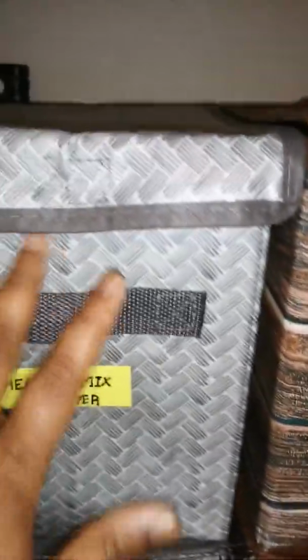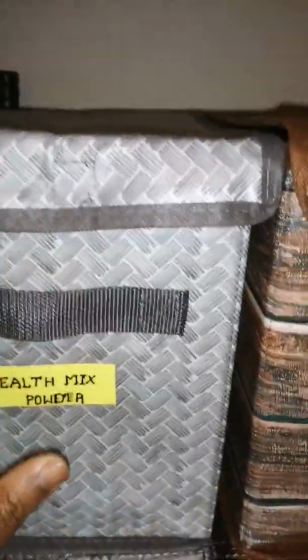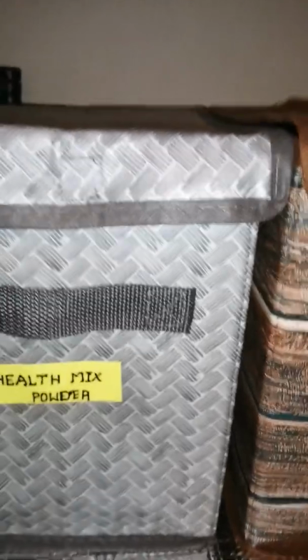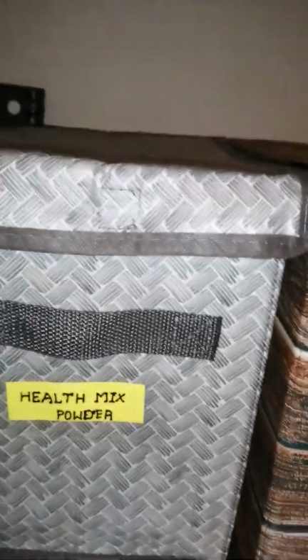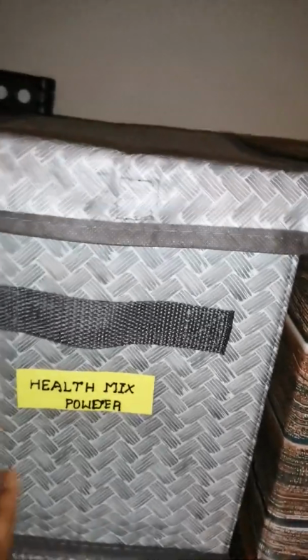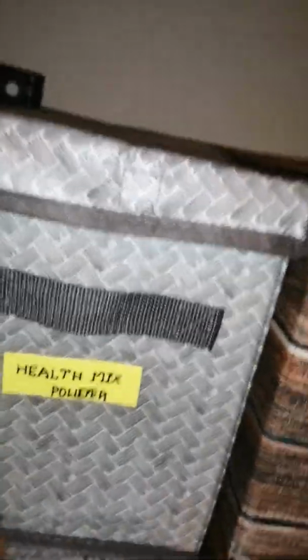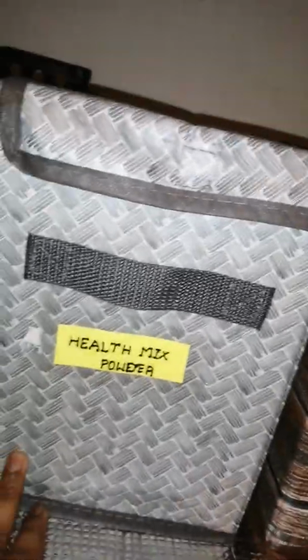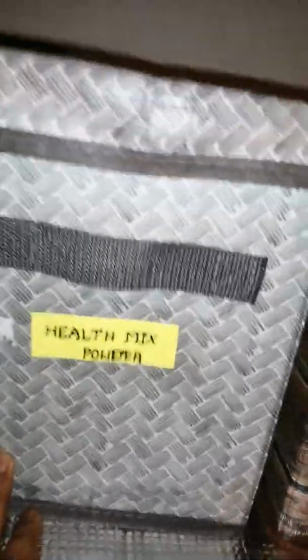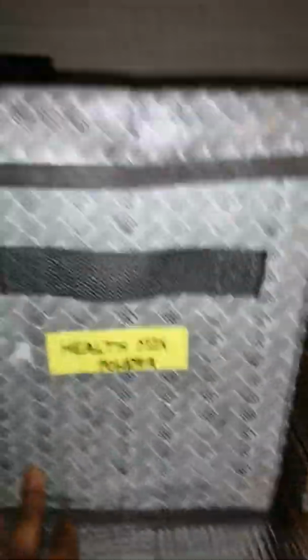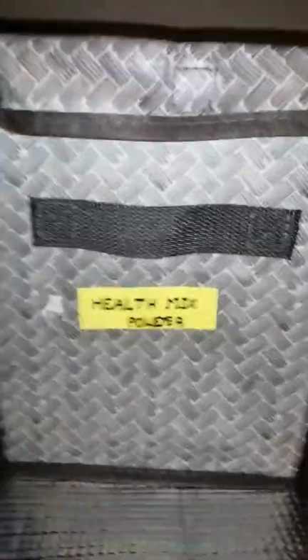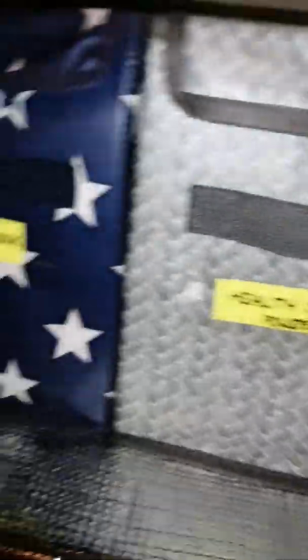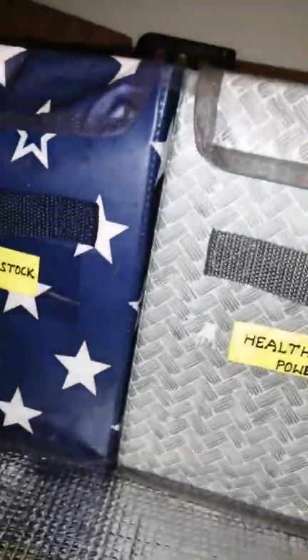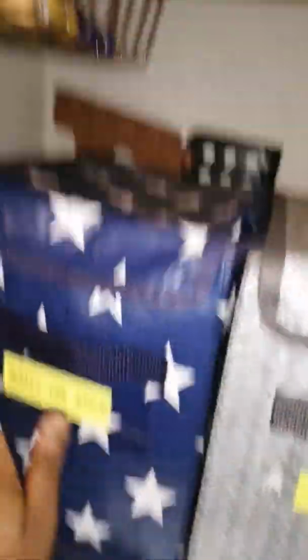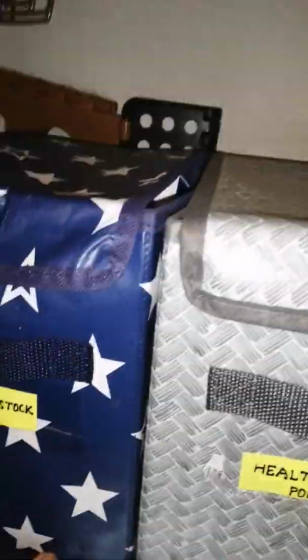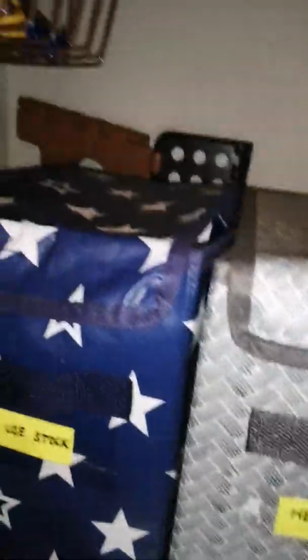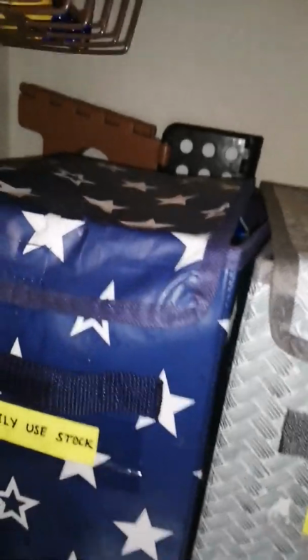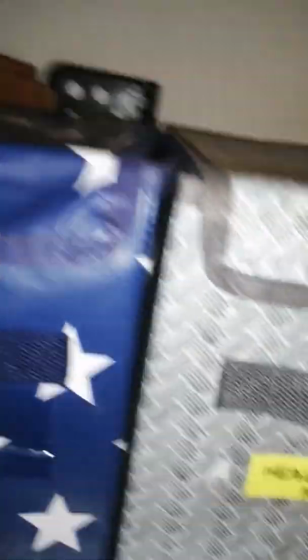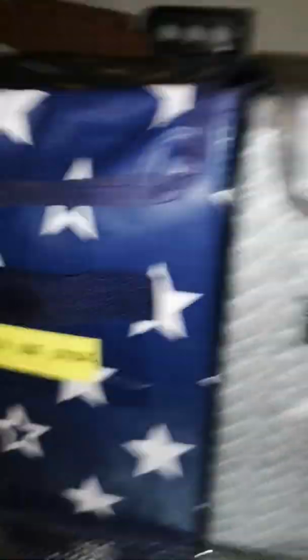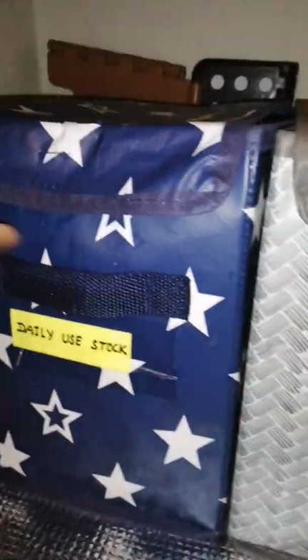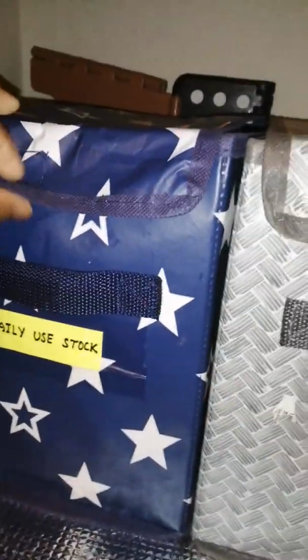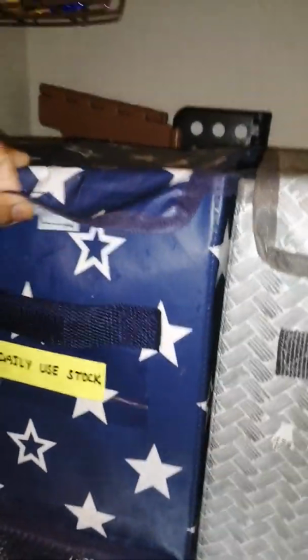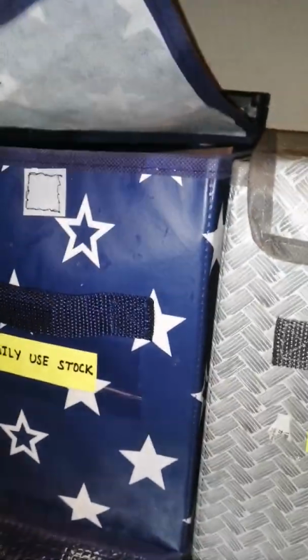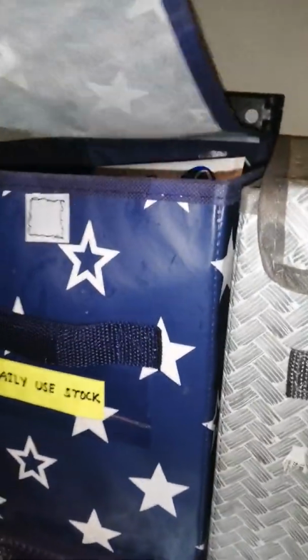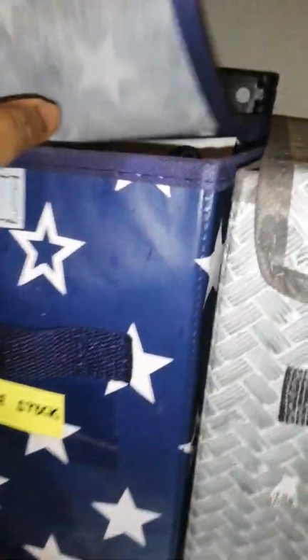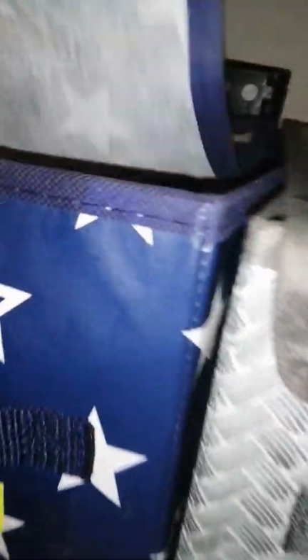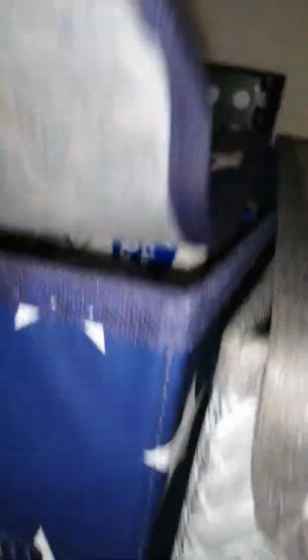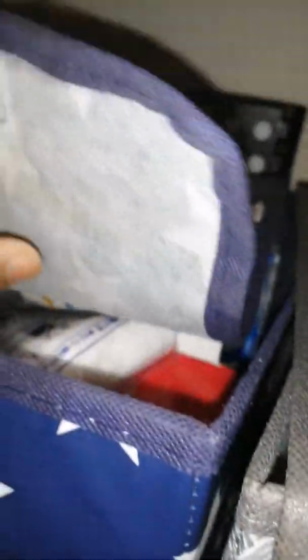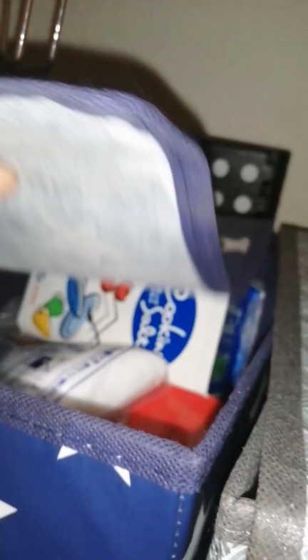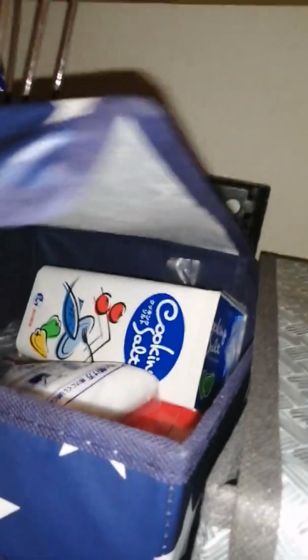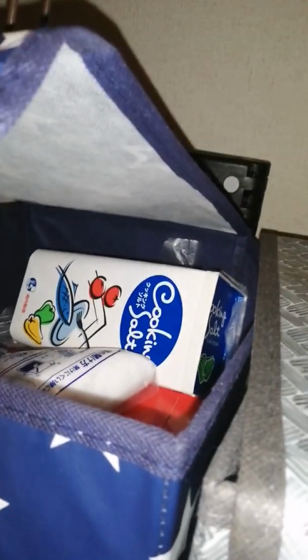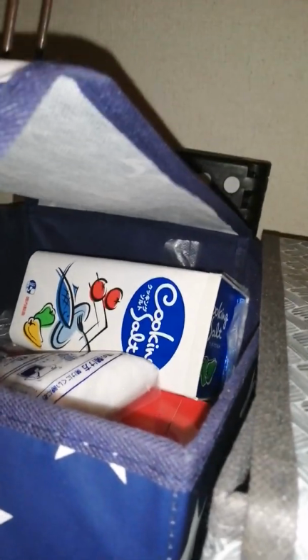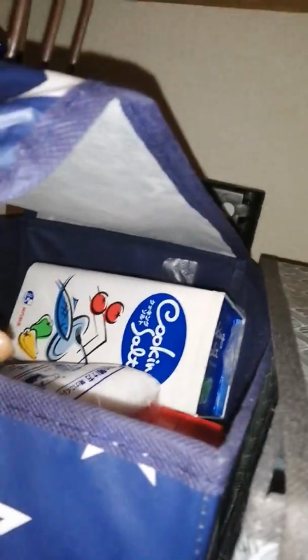You can store it as well. You can use a box for daily usage. You can use the Chakras, tip and oil.